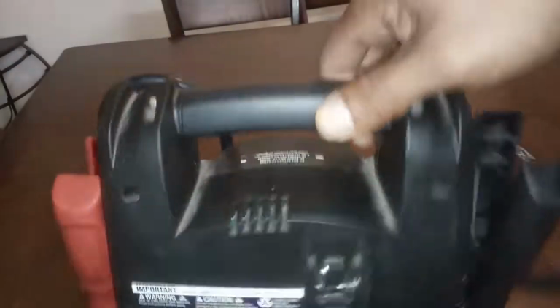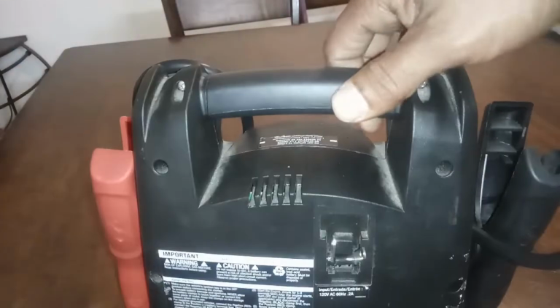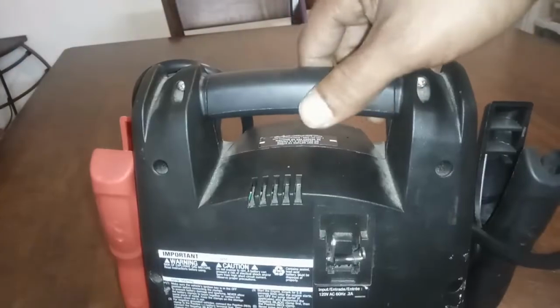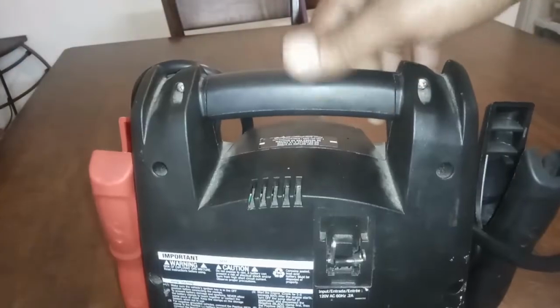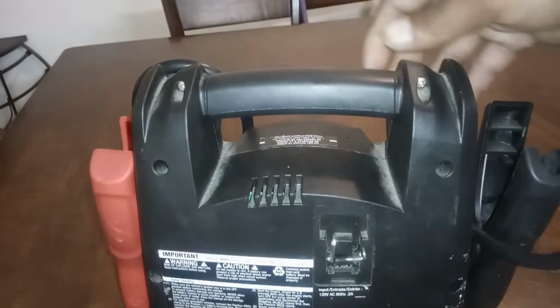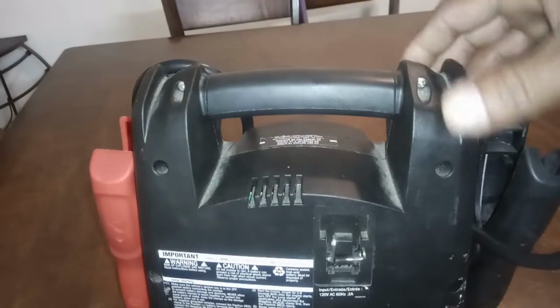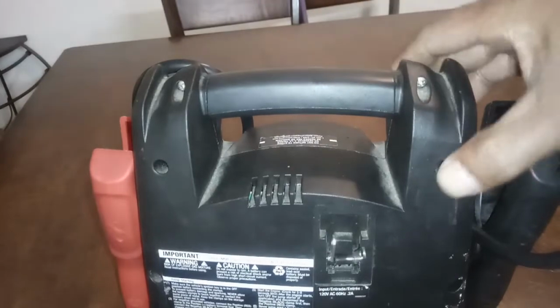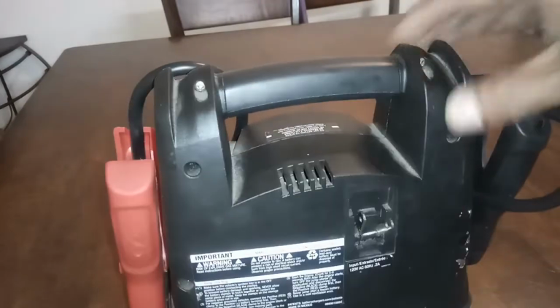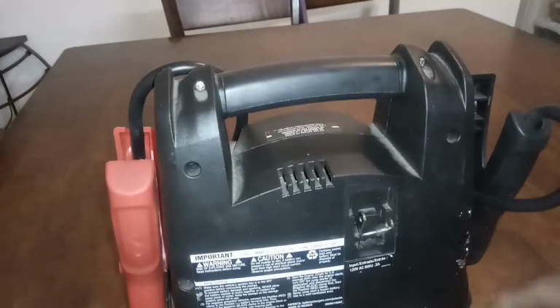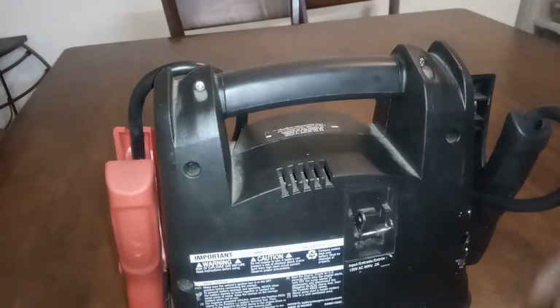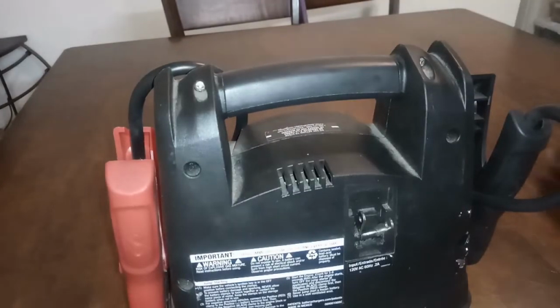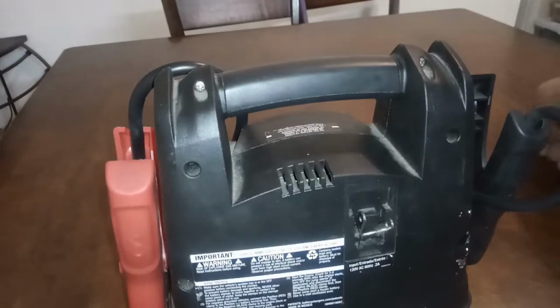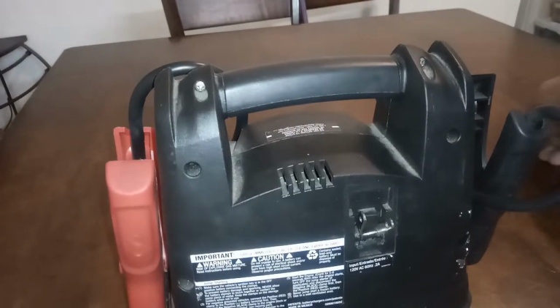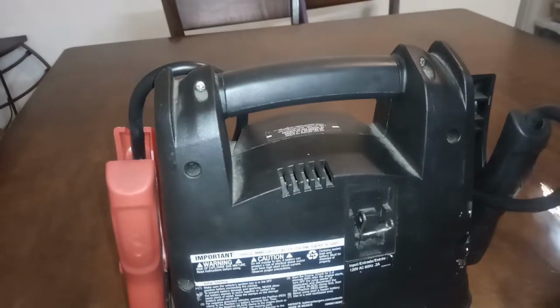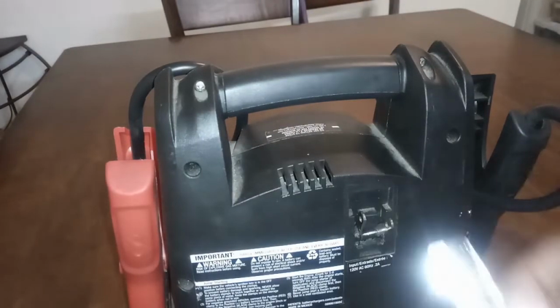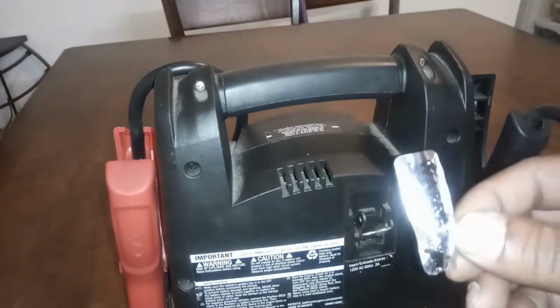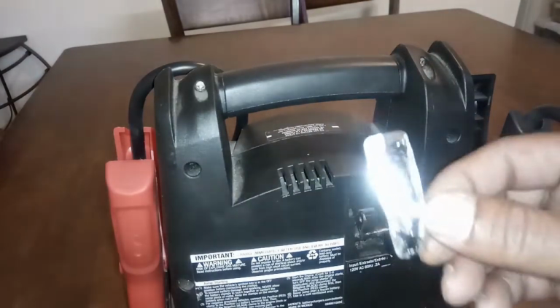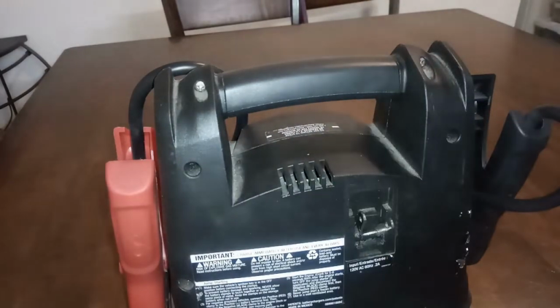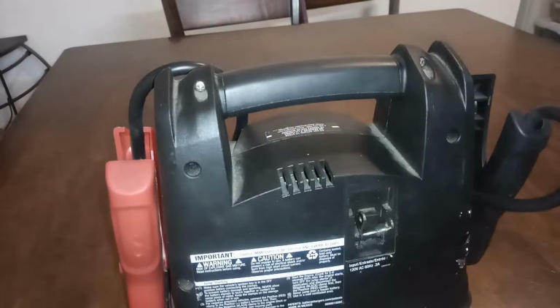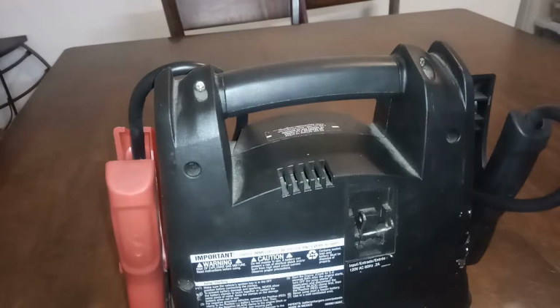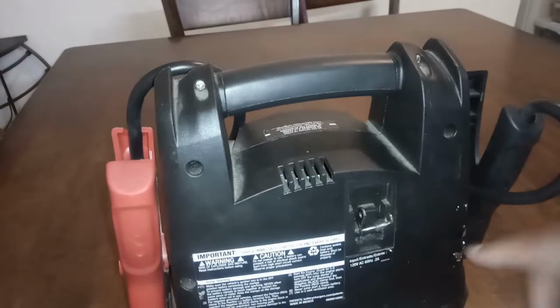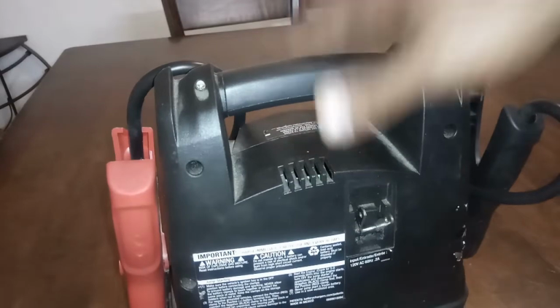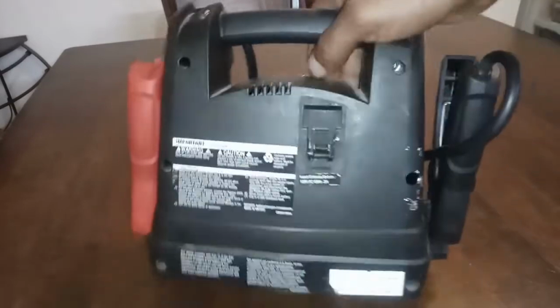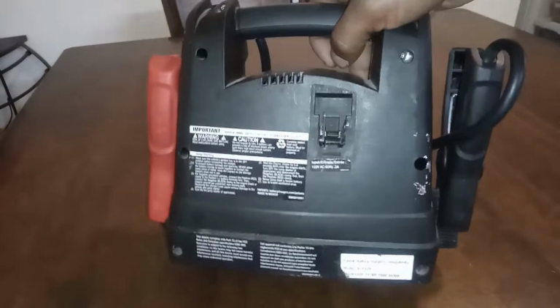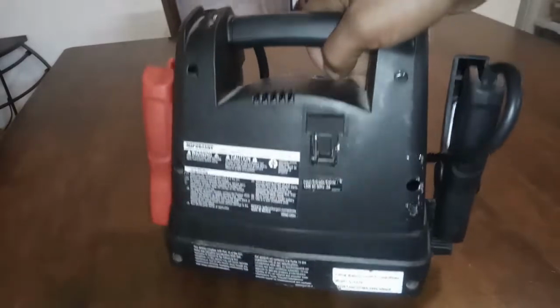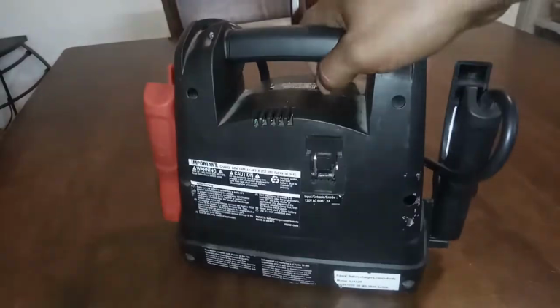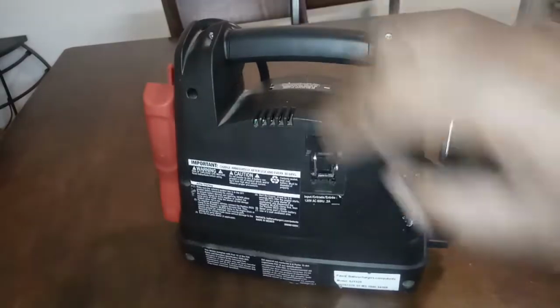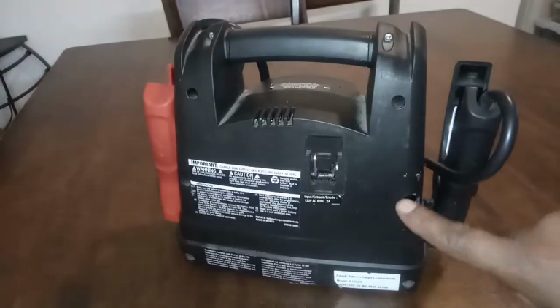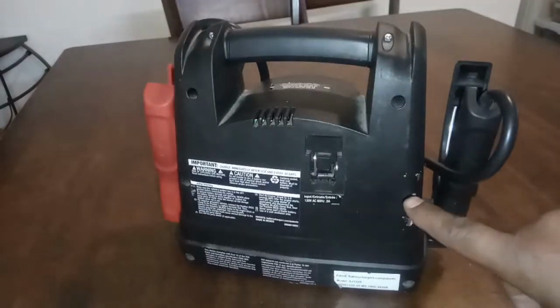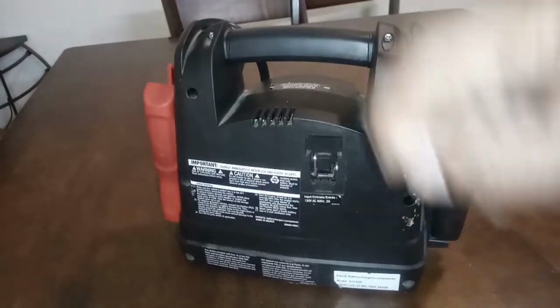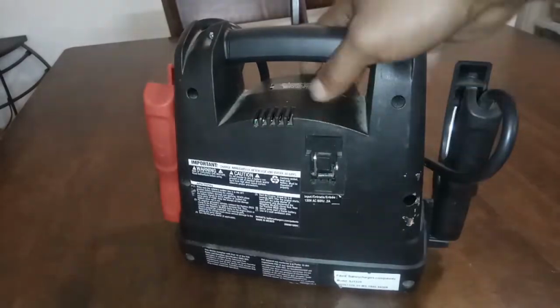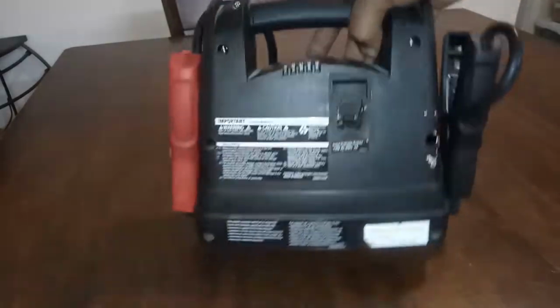So I removed that warranty sticker that was under there, which exposed that screw hole there.